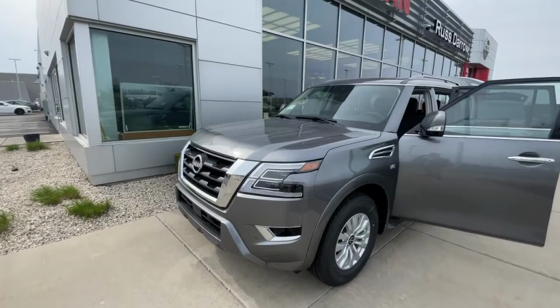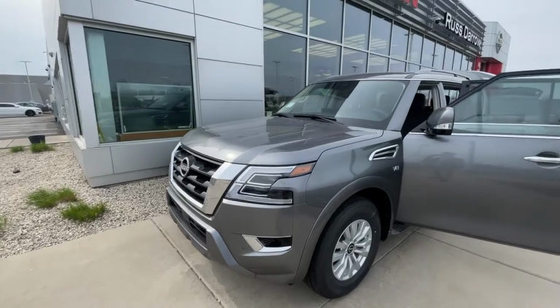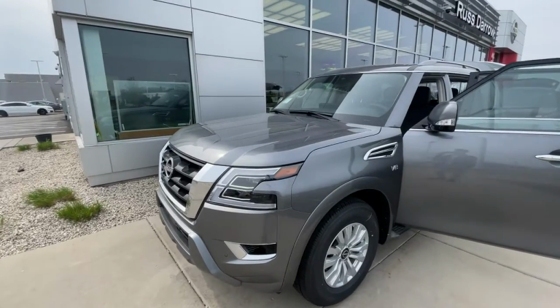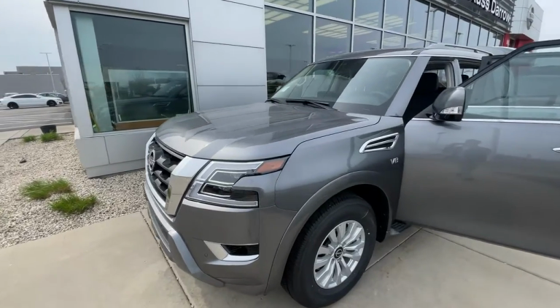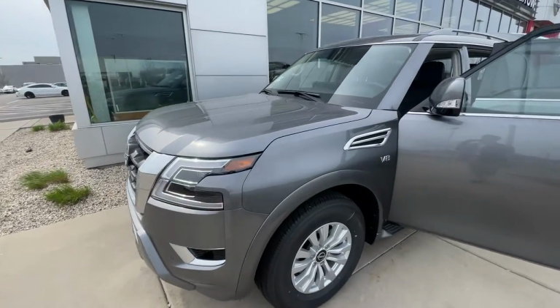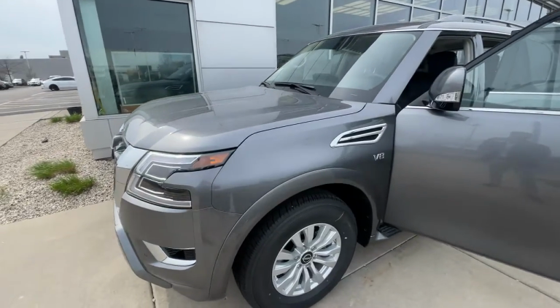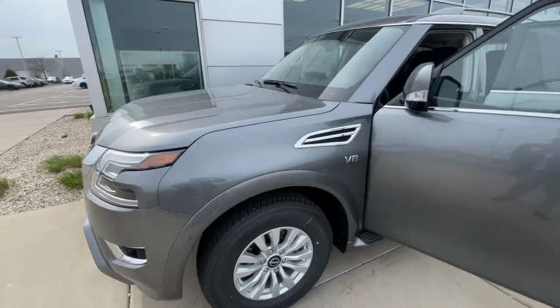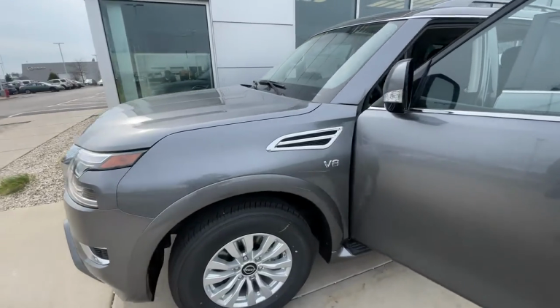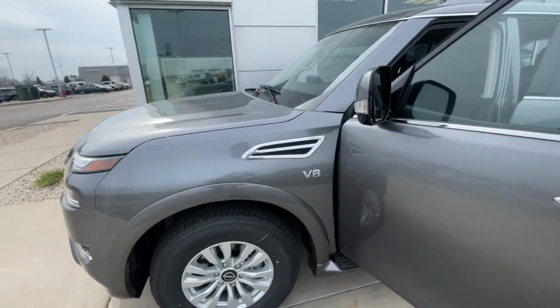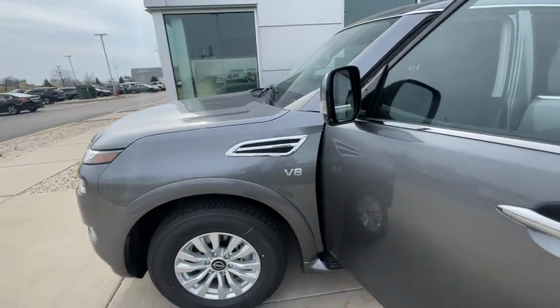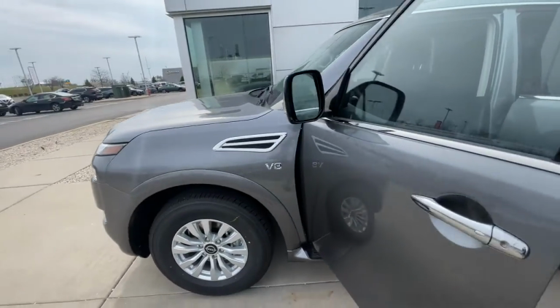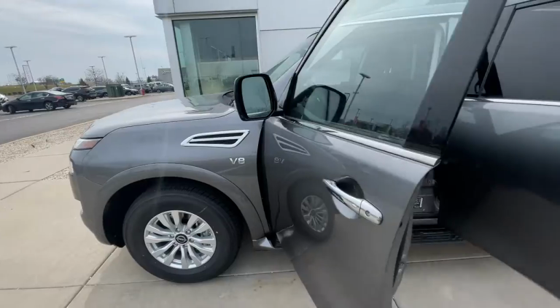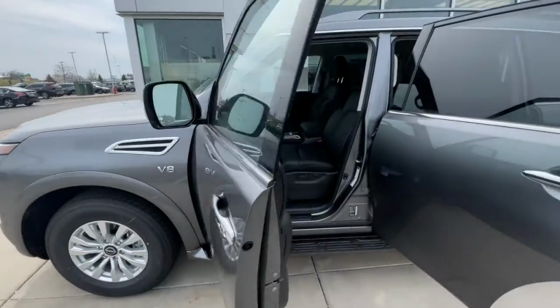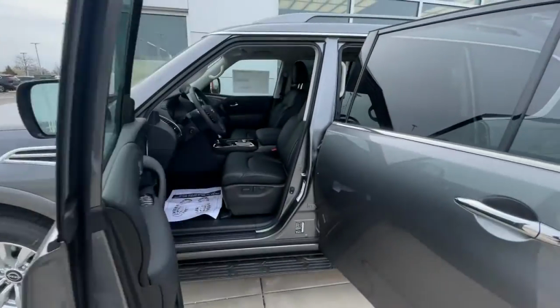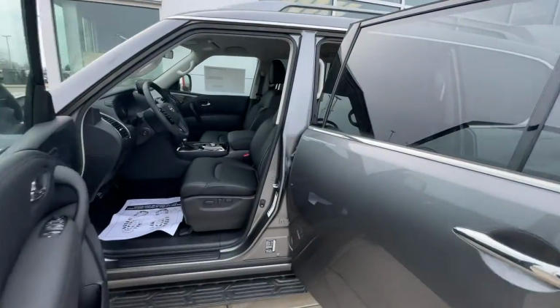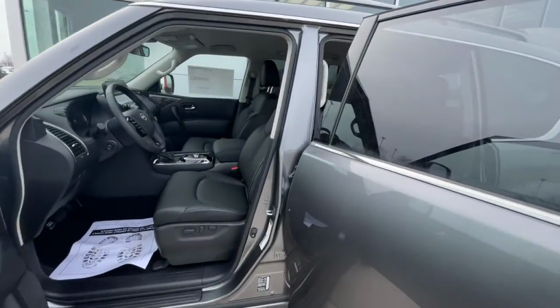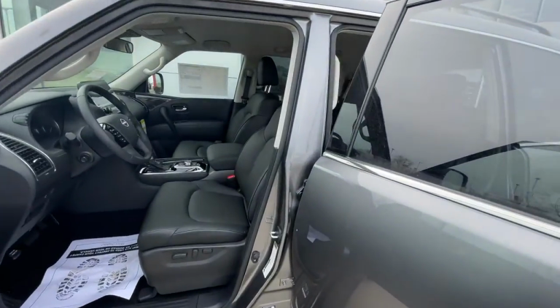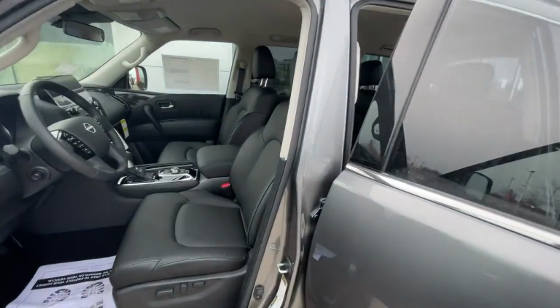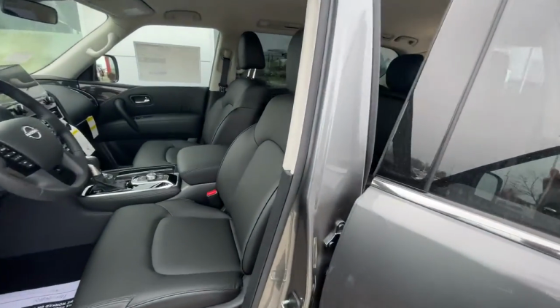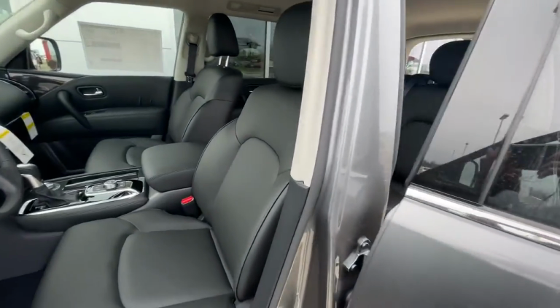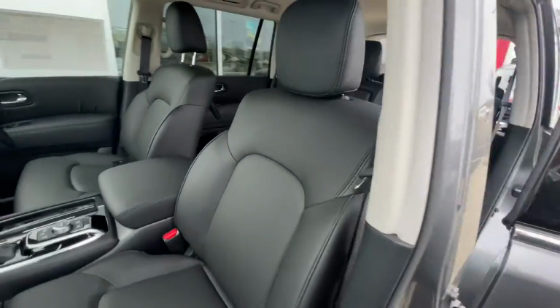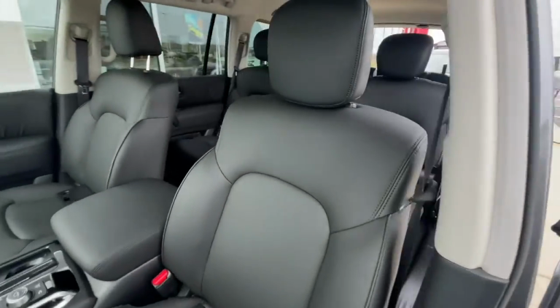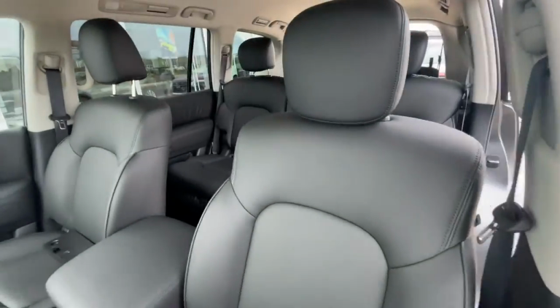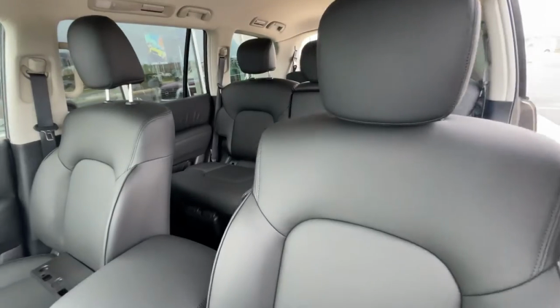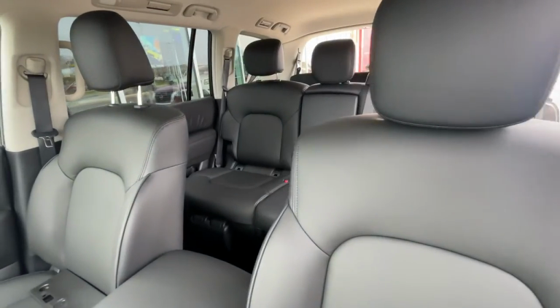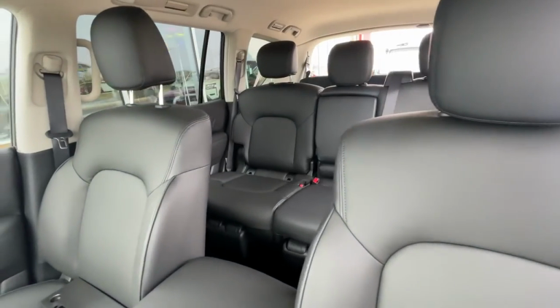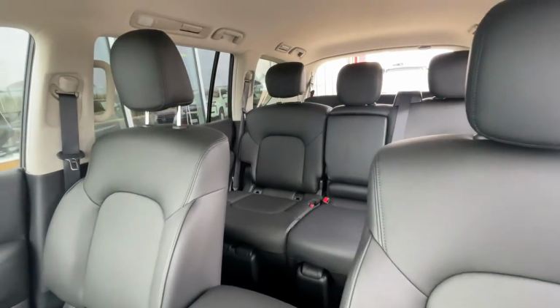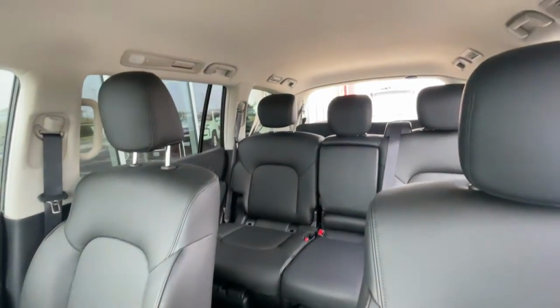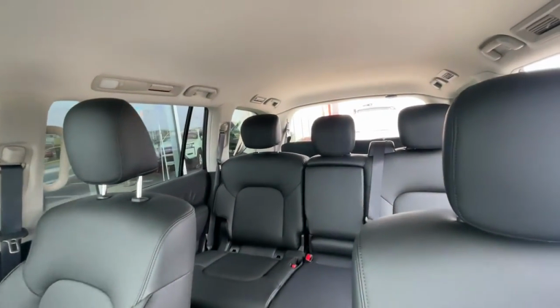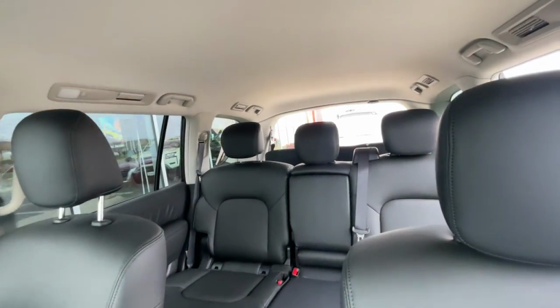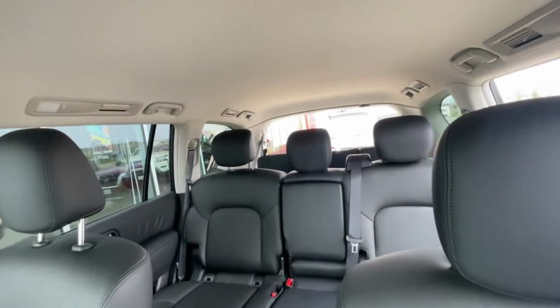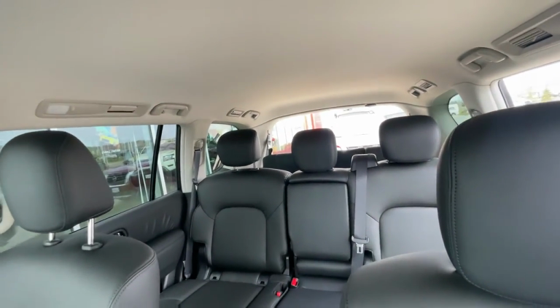It's got a 5.6 liter V8 engine, plenty of power for your vehicle. If you're looking for power, luxury, and space, this might be for you. Got the beautiful leather interior for the first, second, and third row.